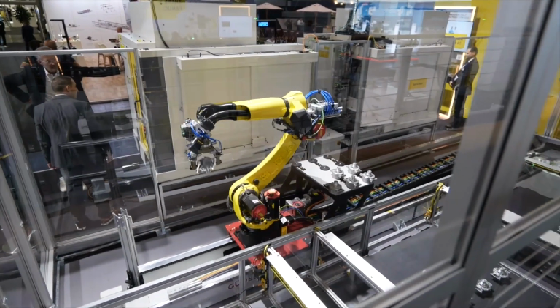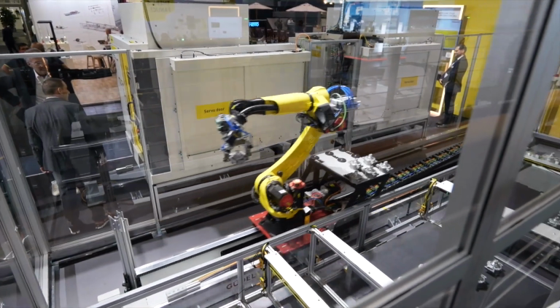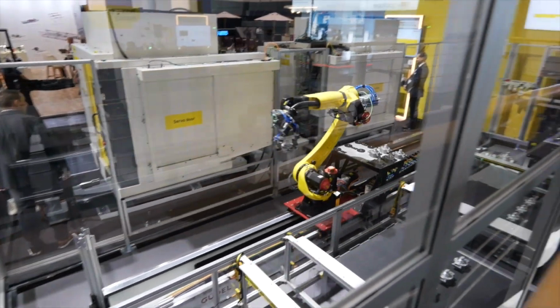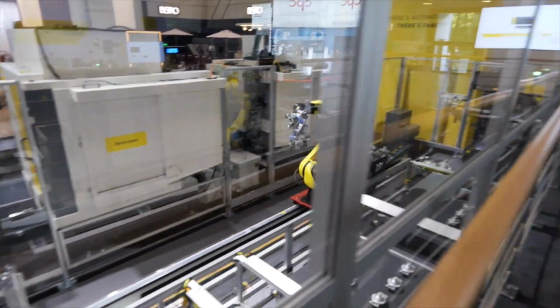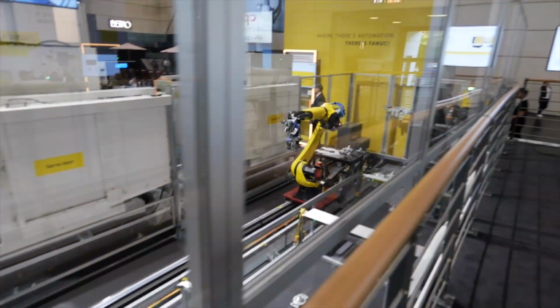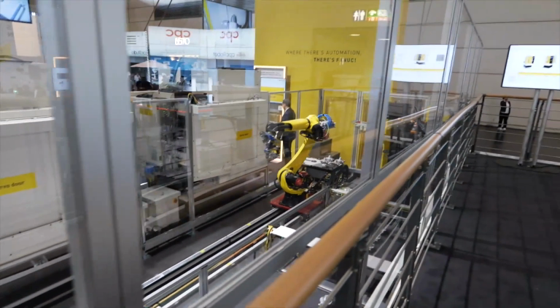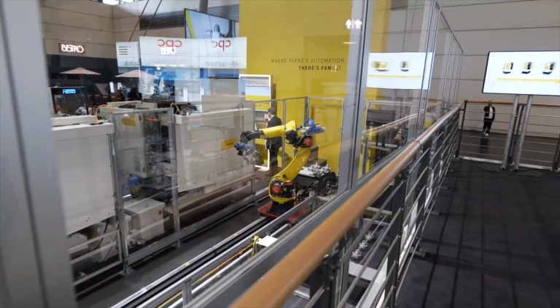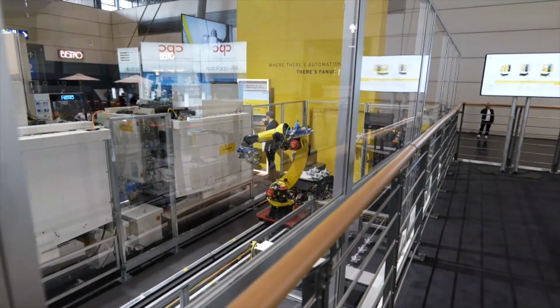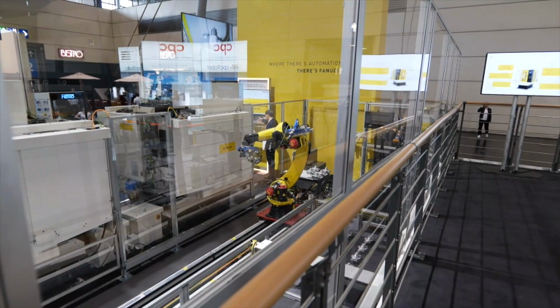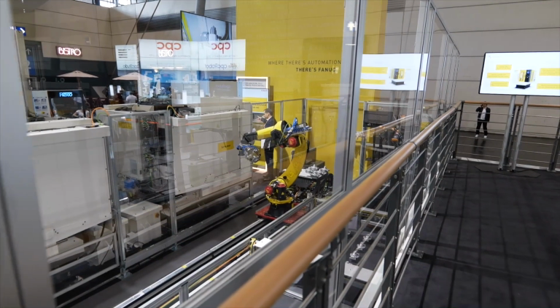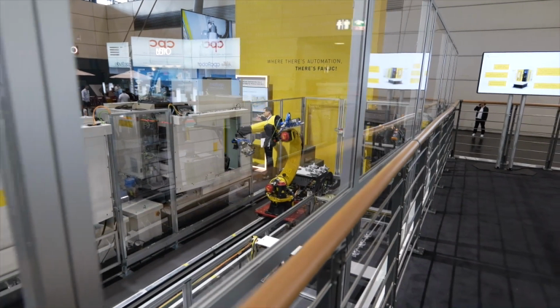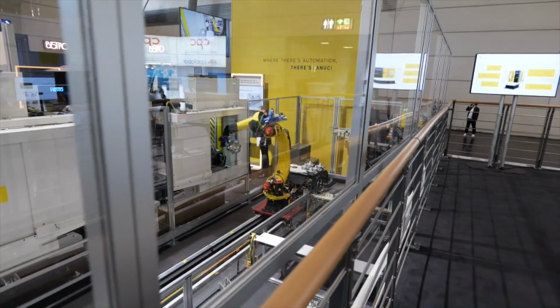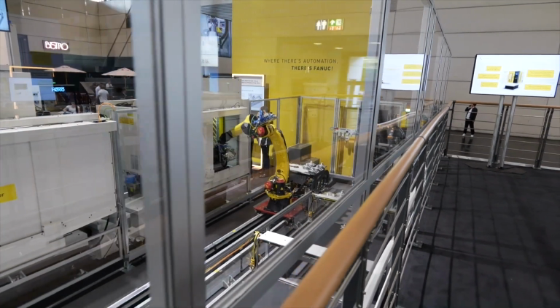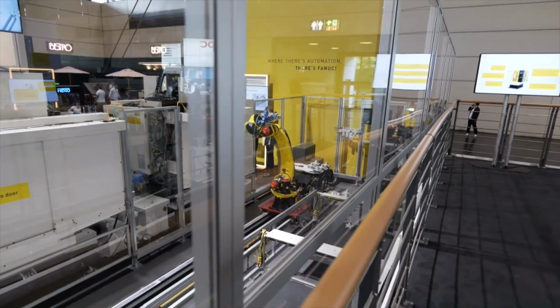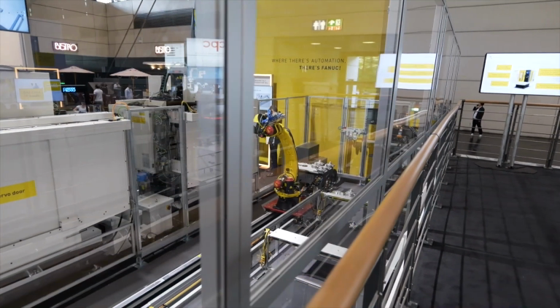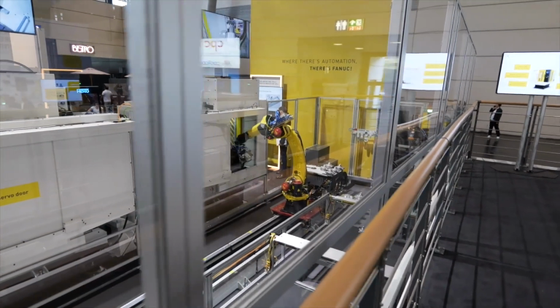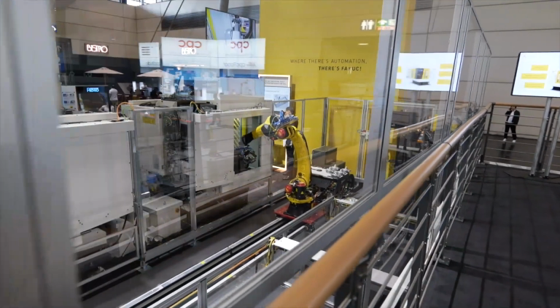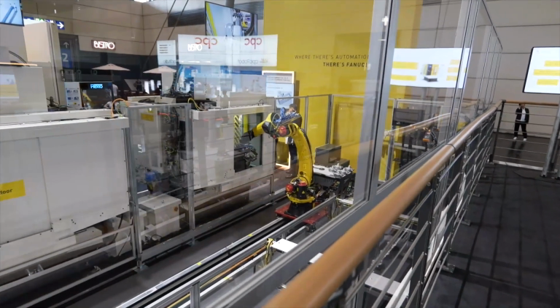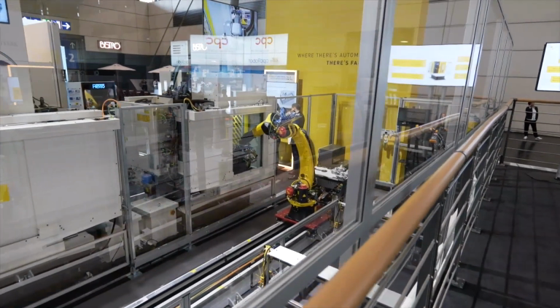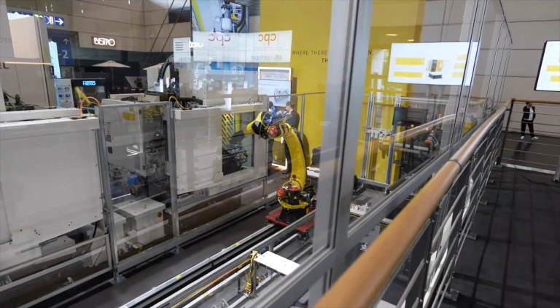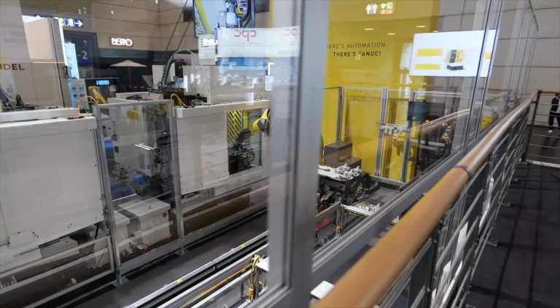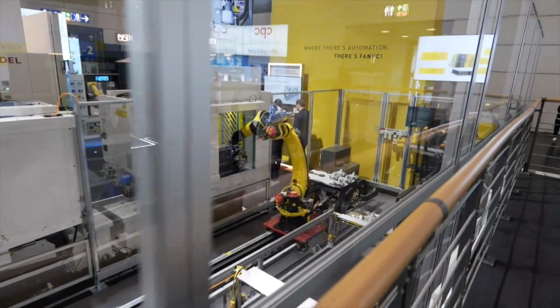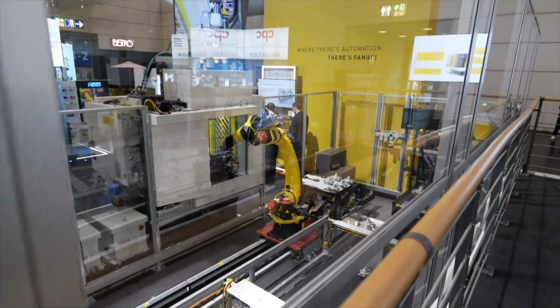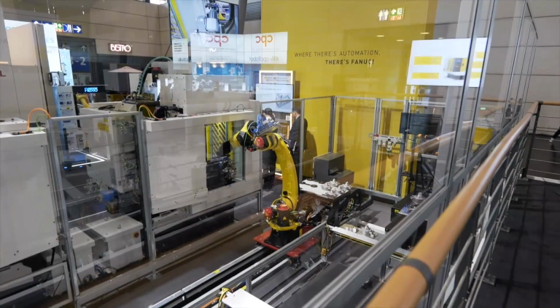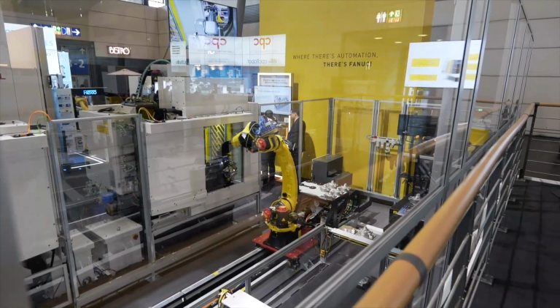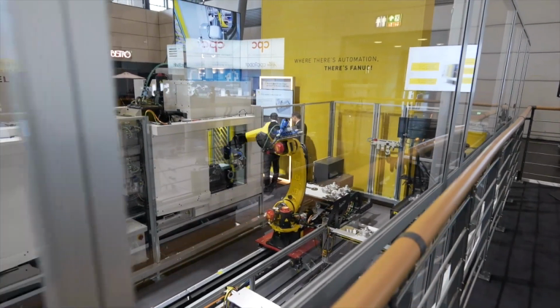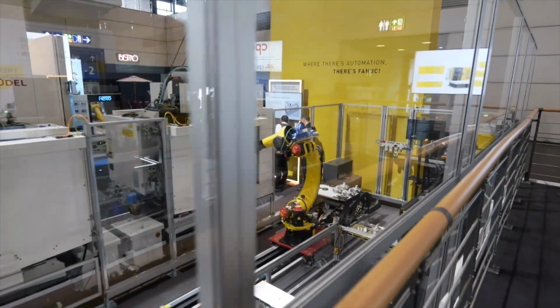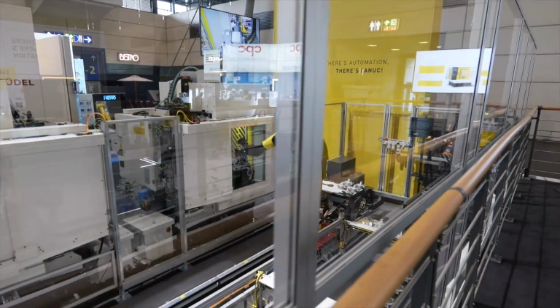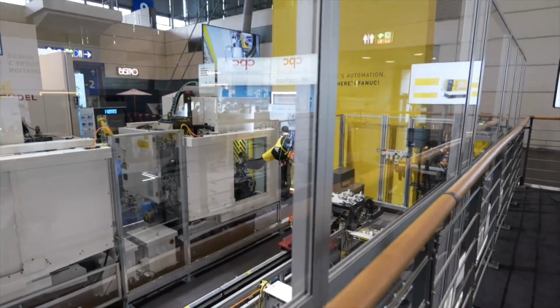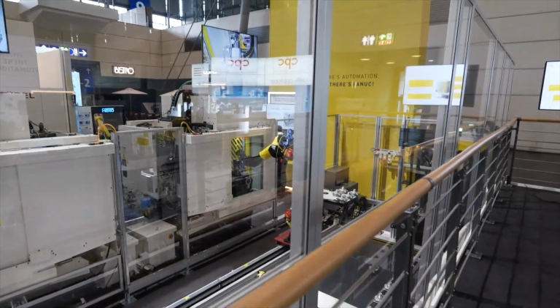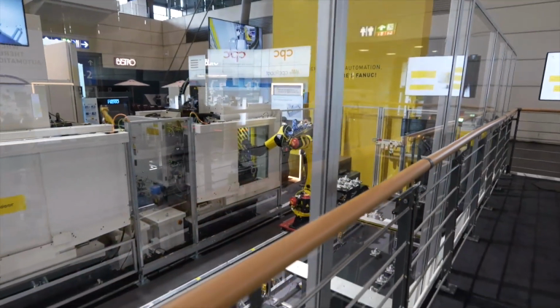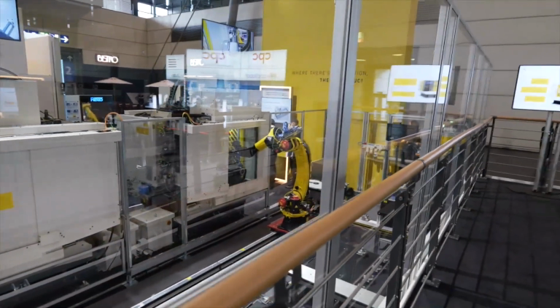— as well as all of our intelligent systems: the vision system, the rail system, additional motors — everything you need to have a fully automated production cell delivered out of one hand.